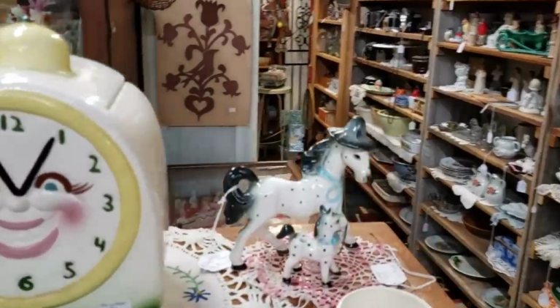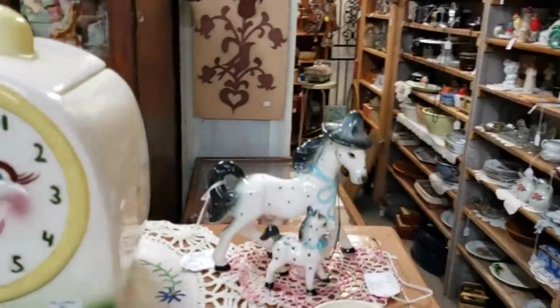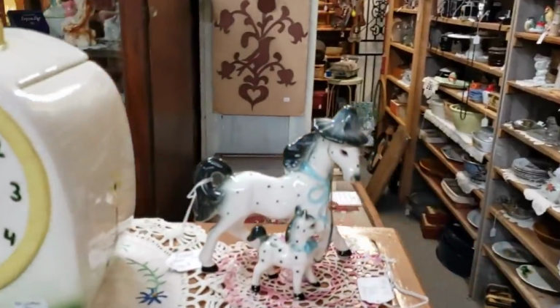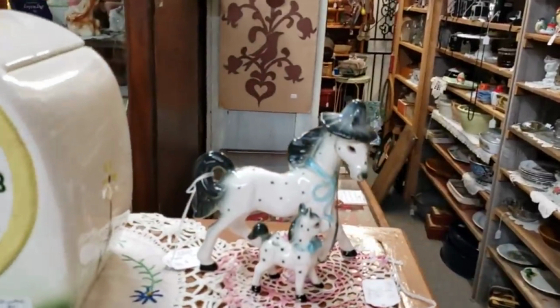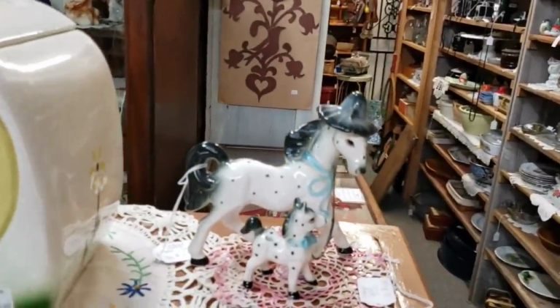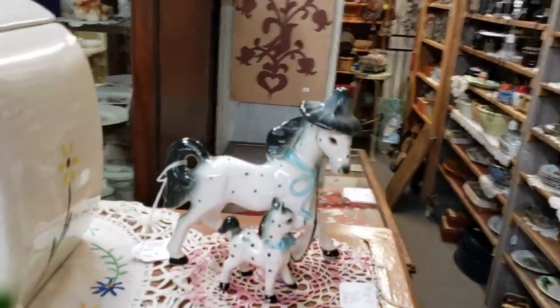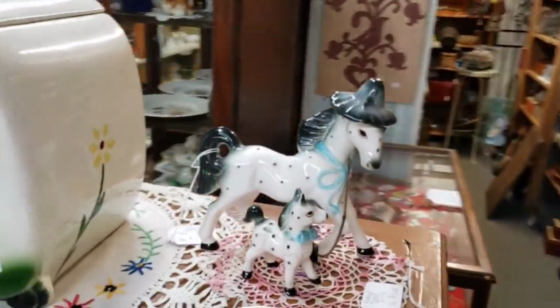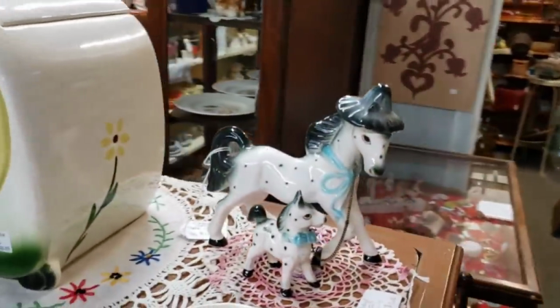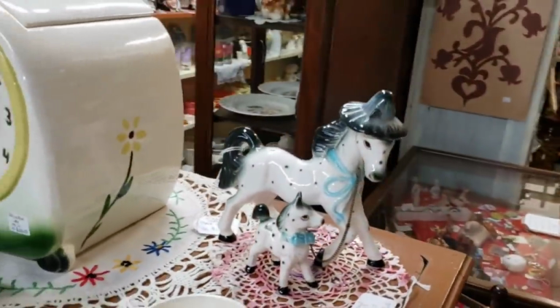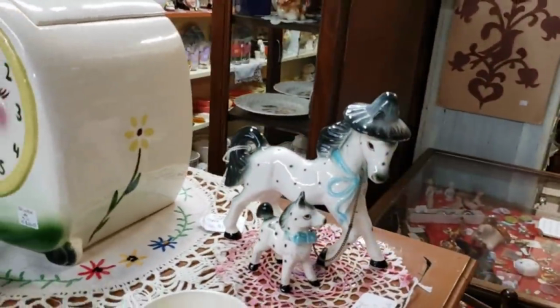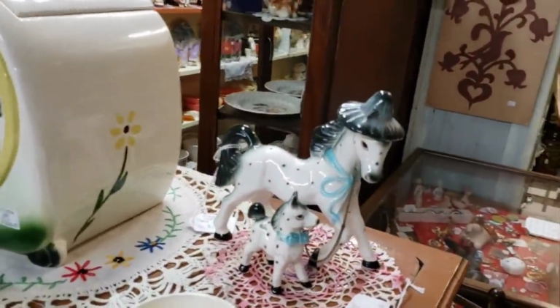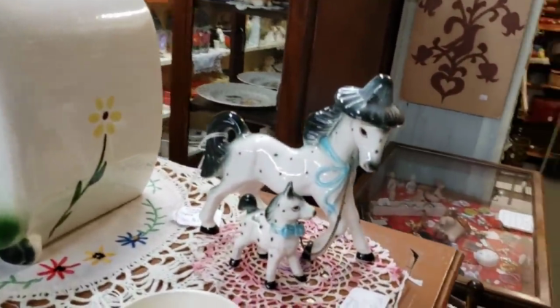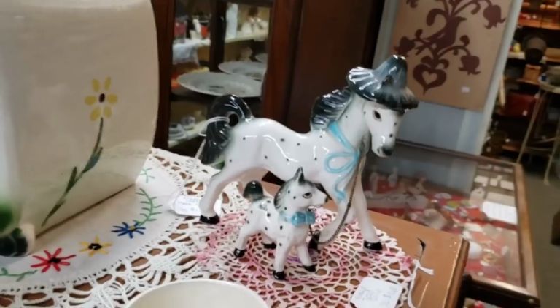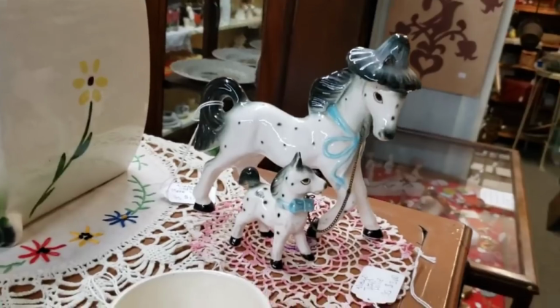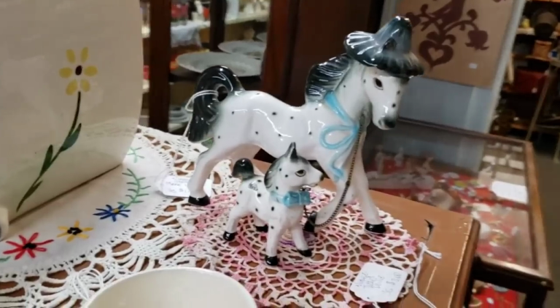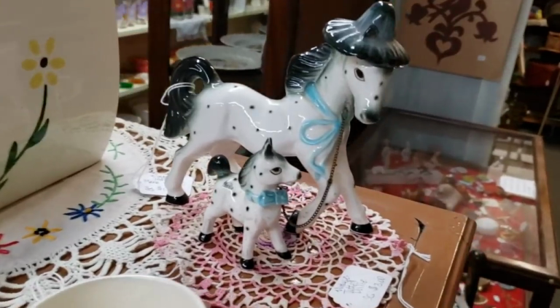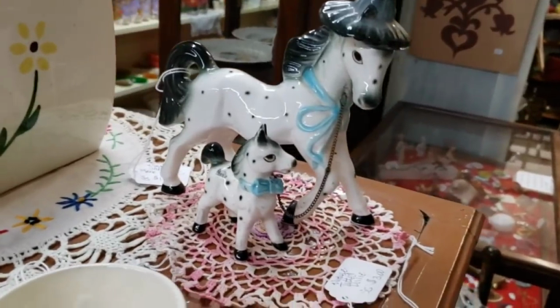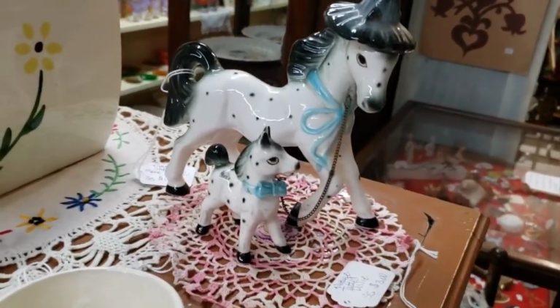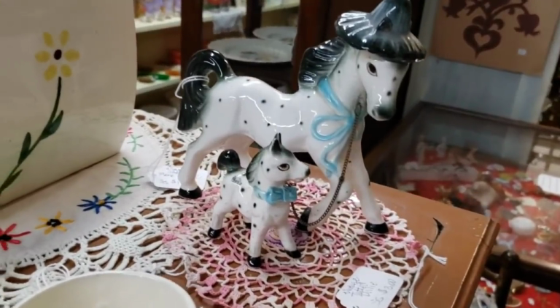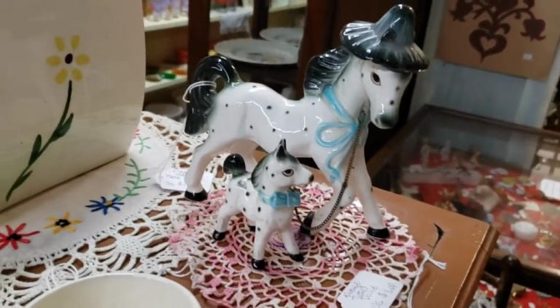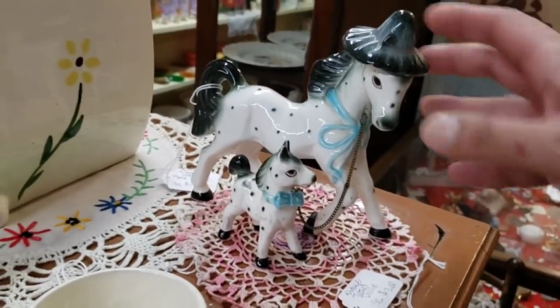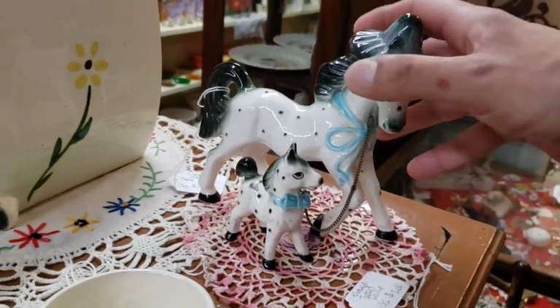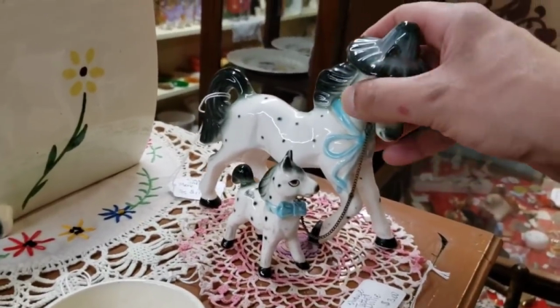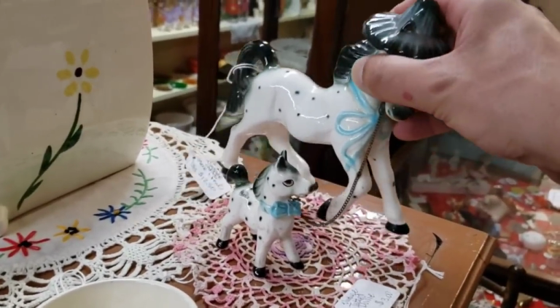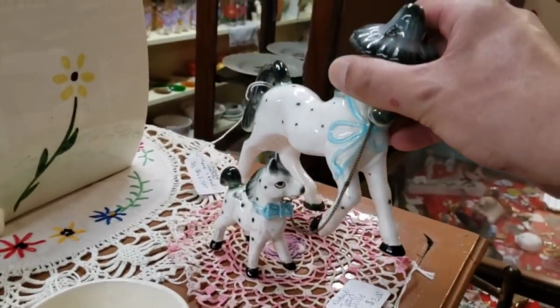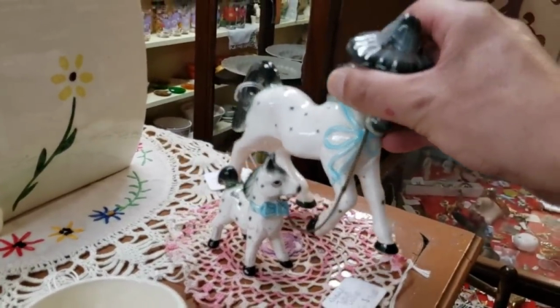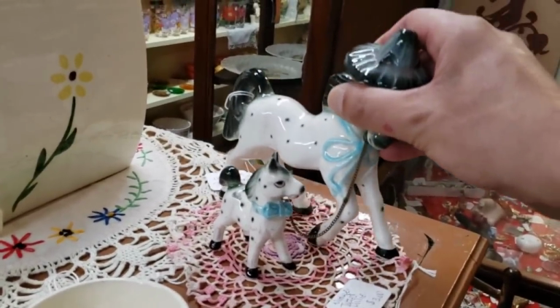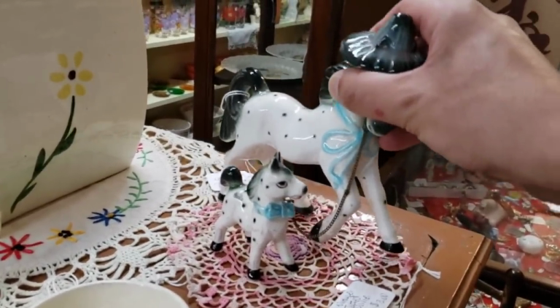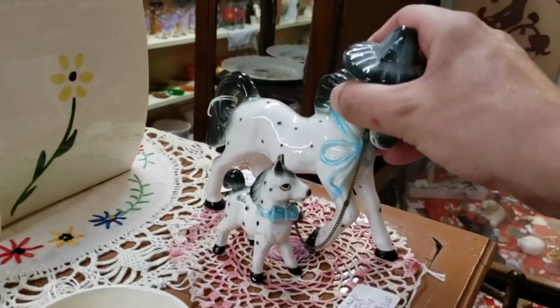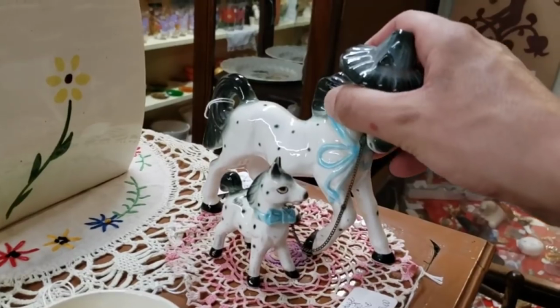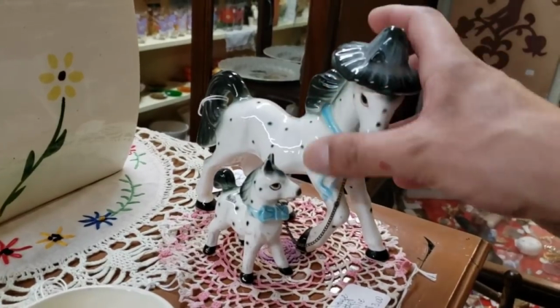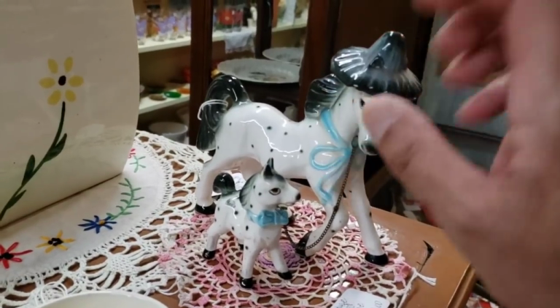Lord, no, no thank you. I'm not putting my cookies in there. My cookies are going nowhere near that jar.